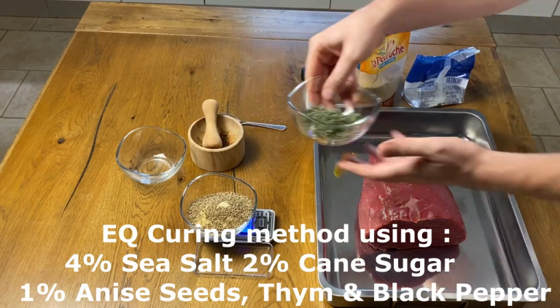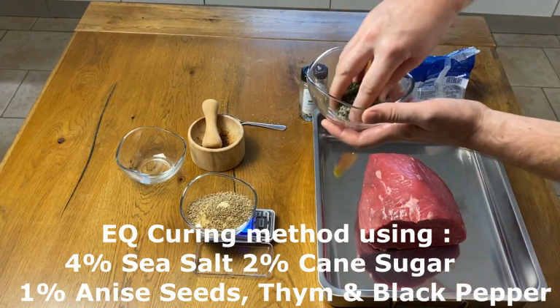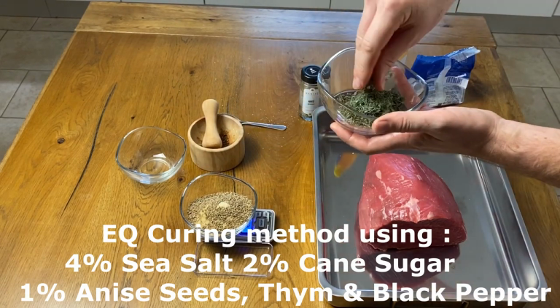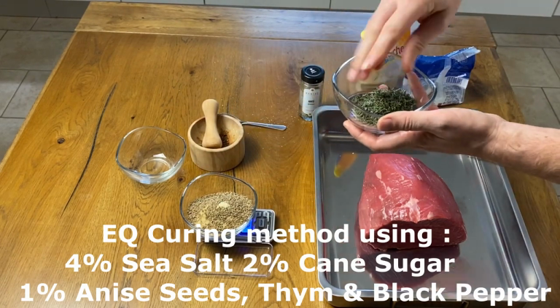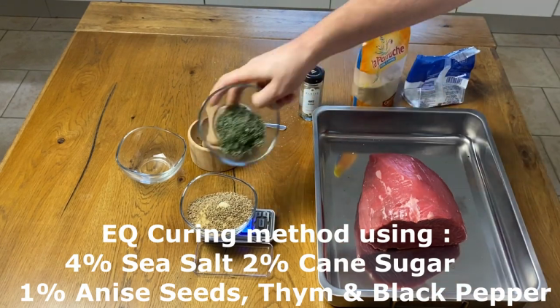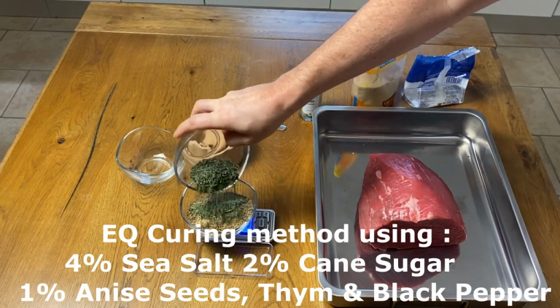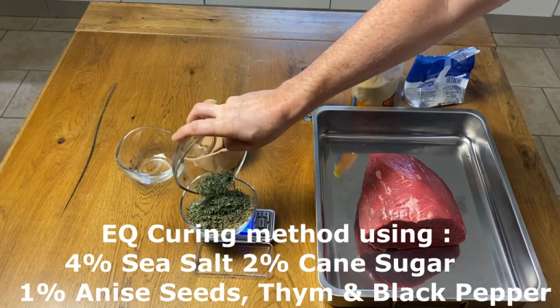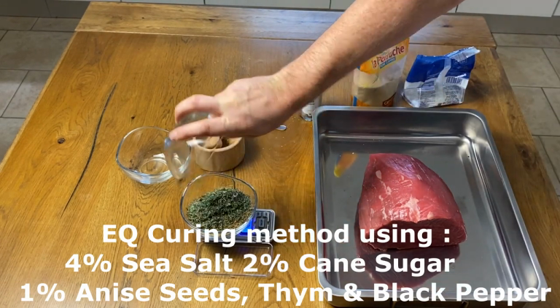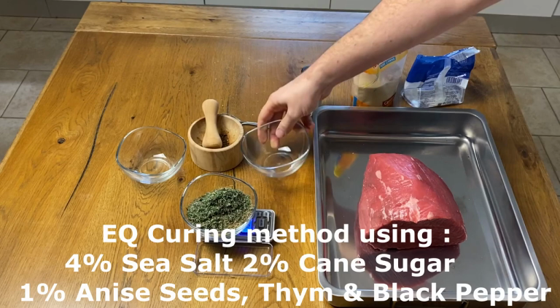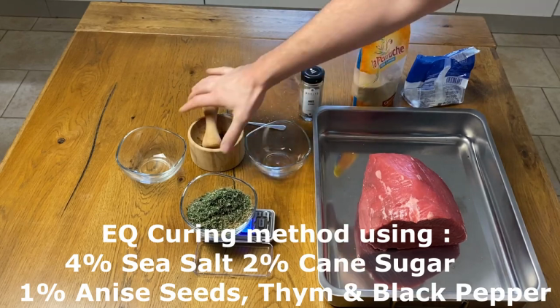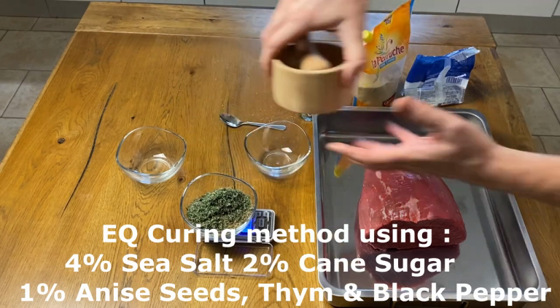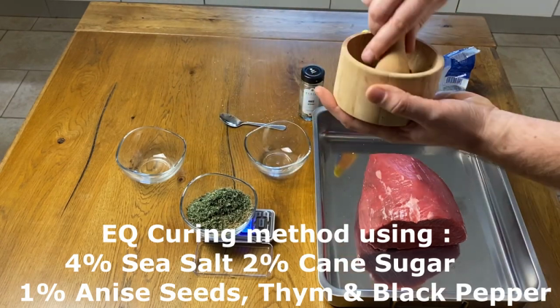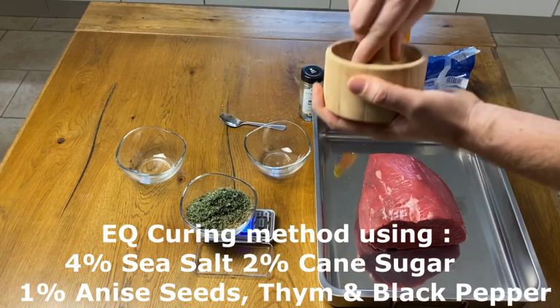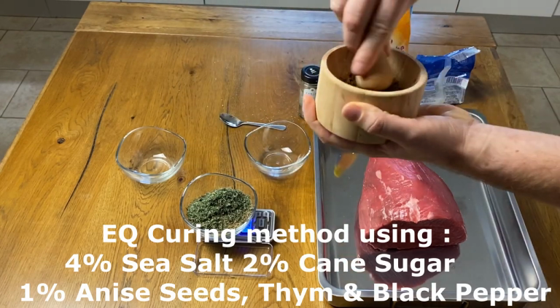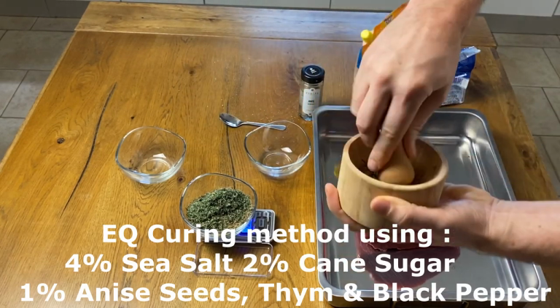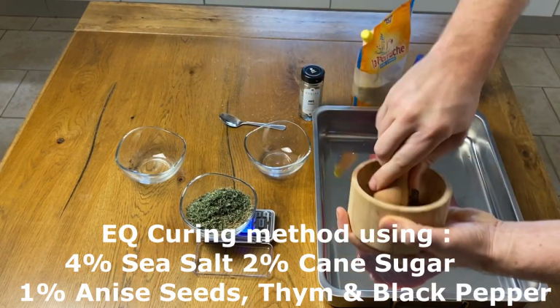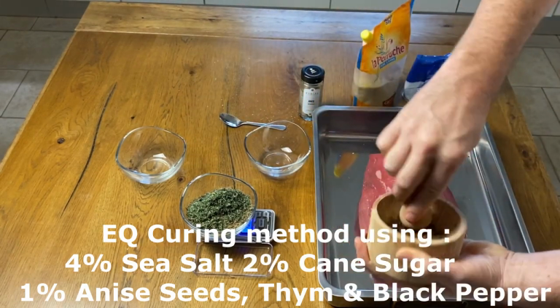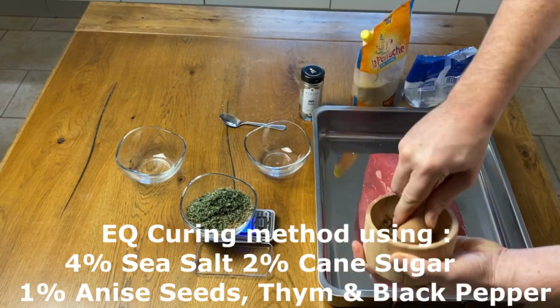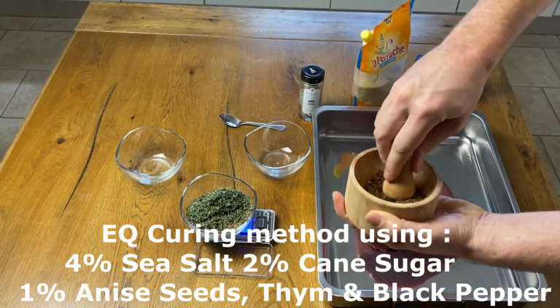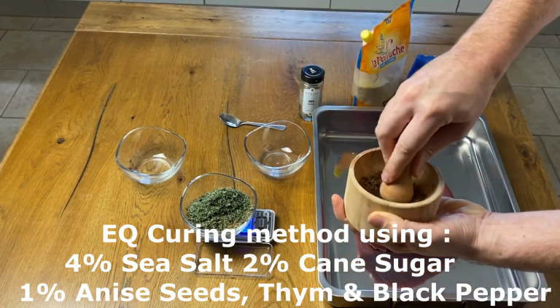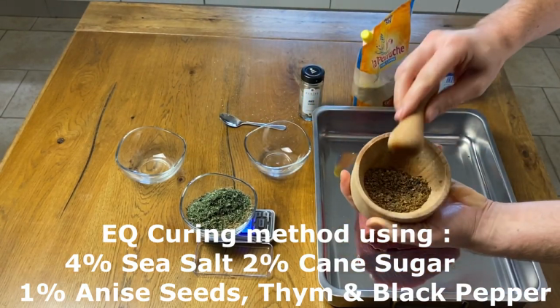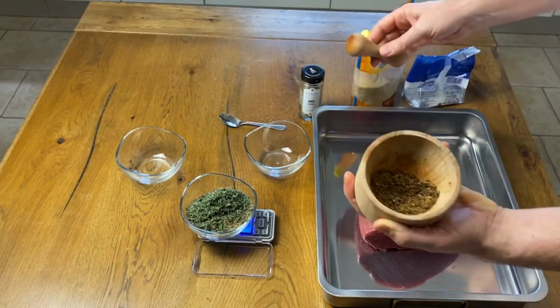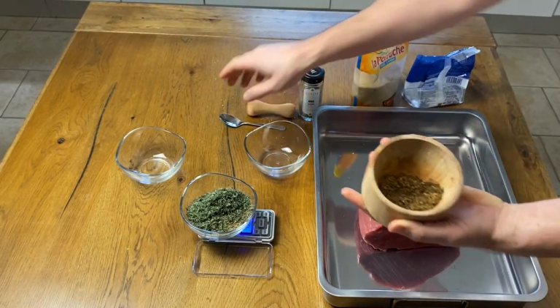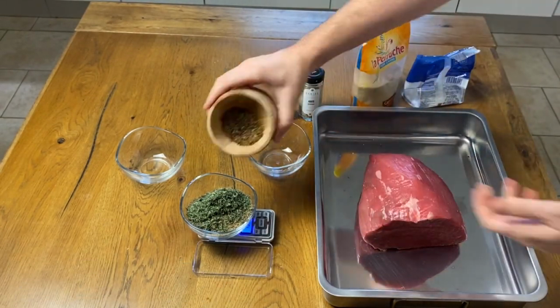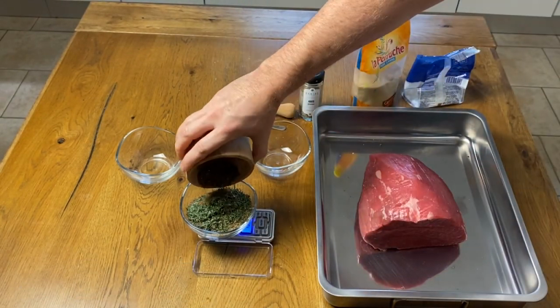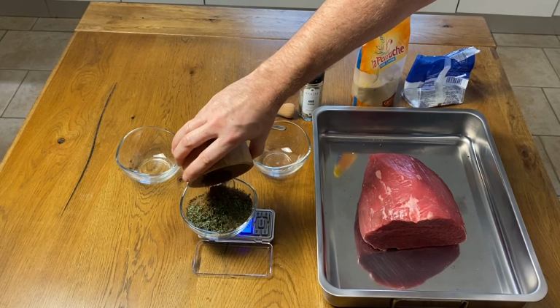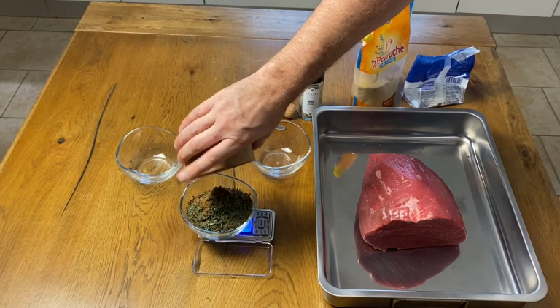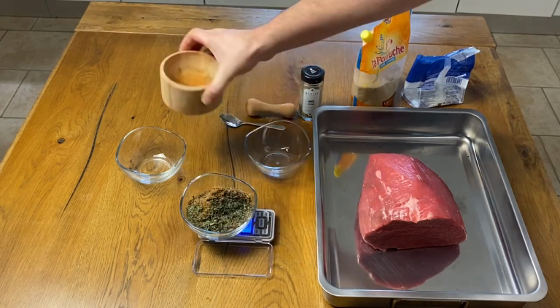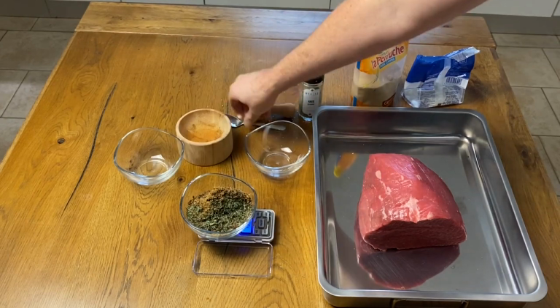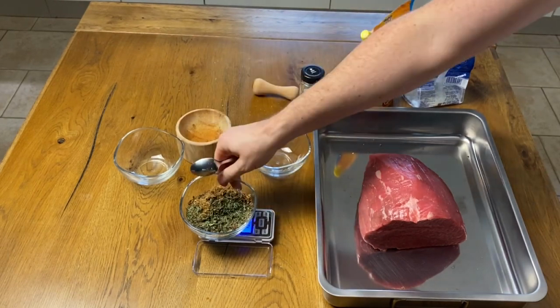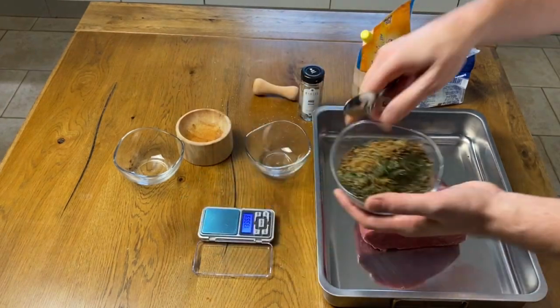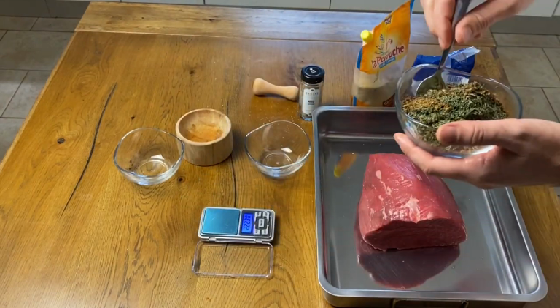There are many possibilities in terms of spices and we could also reduce the salt to 3.5%, which we'll start doing in the next videos.